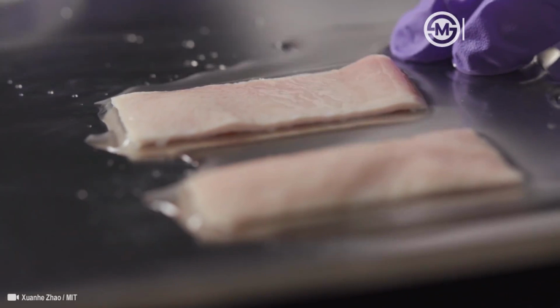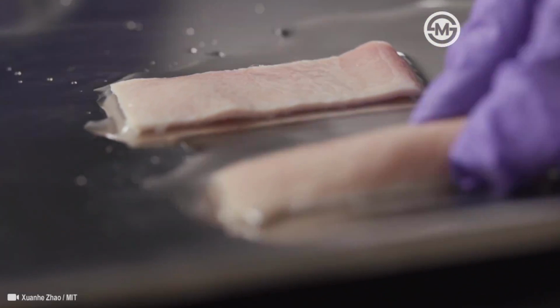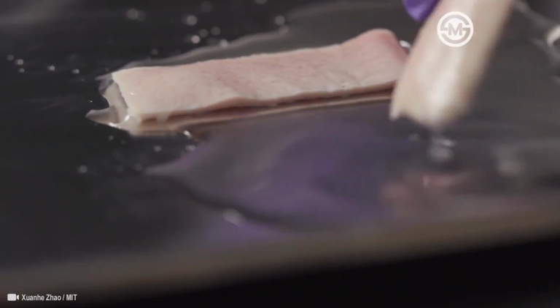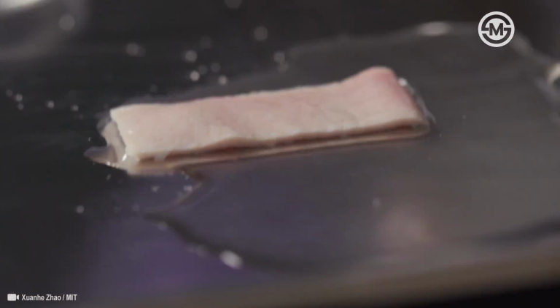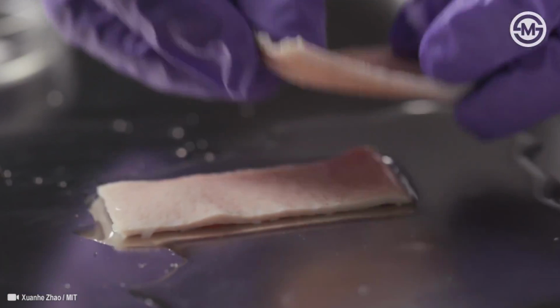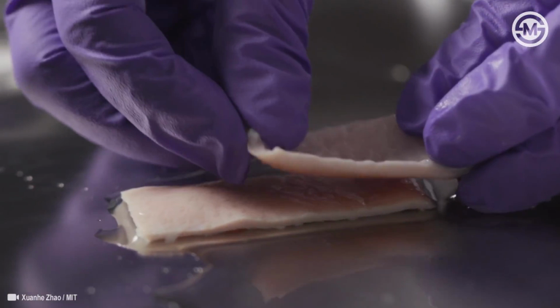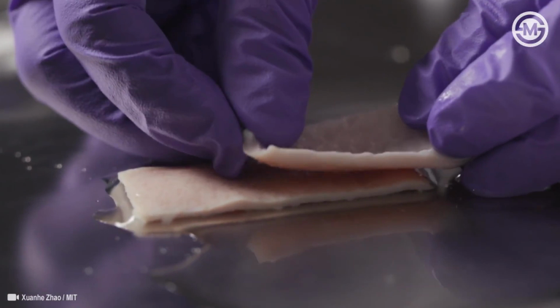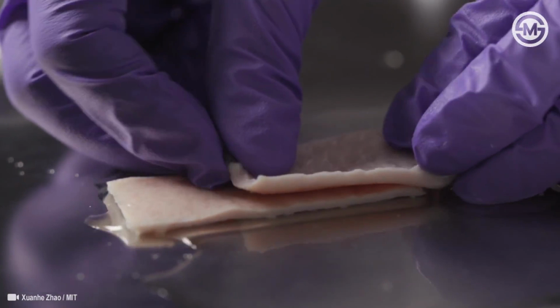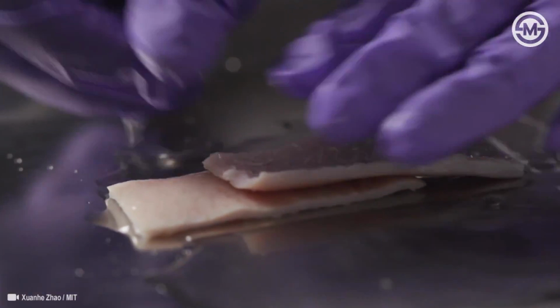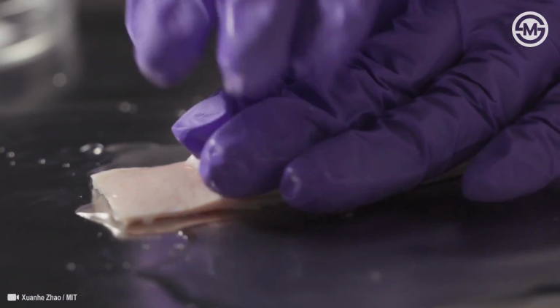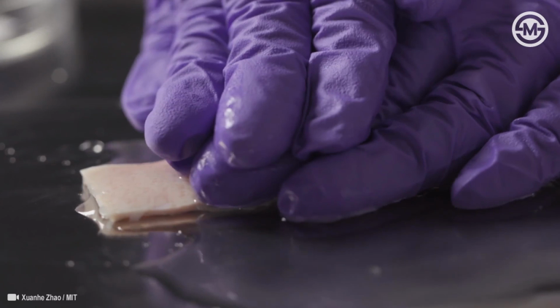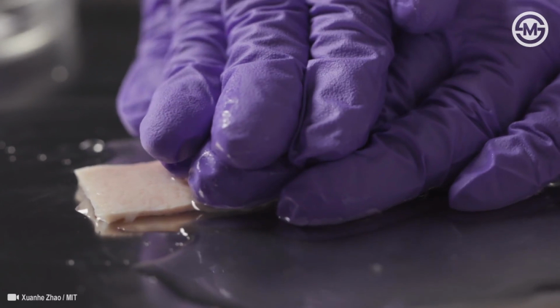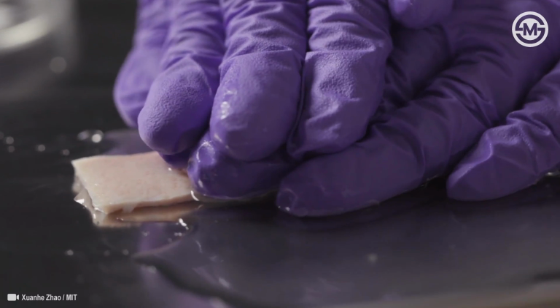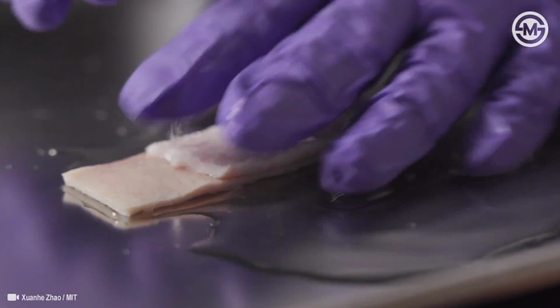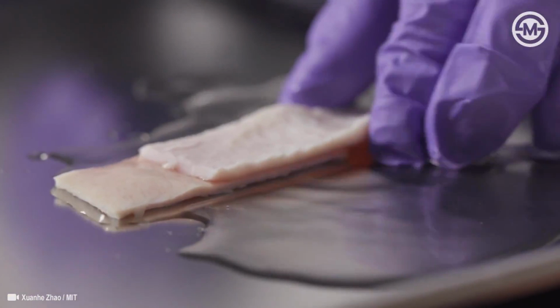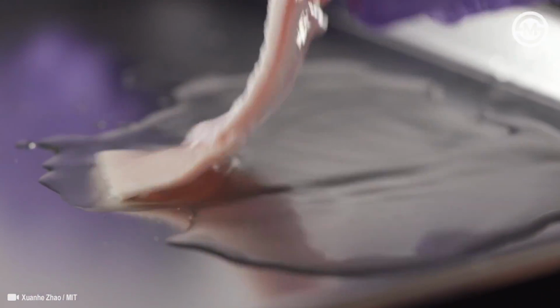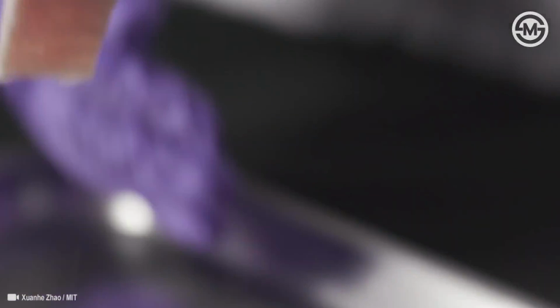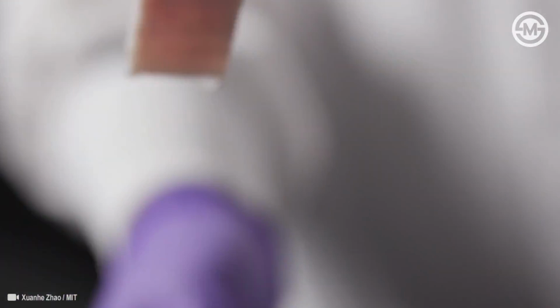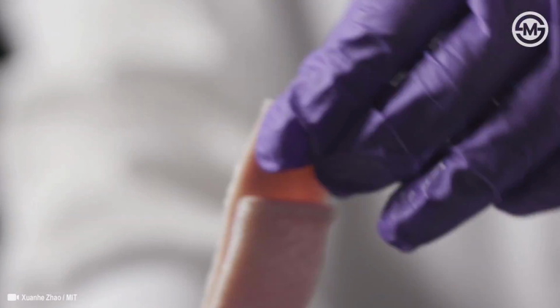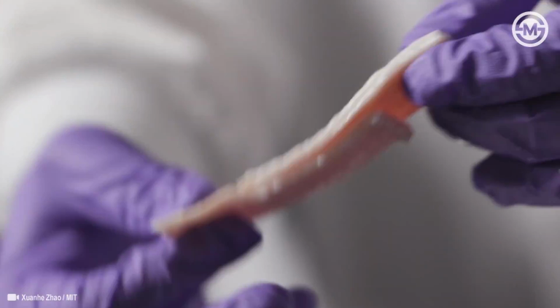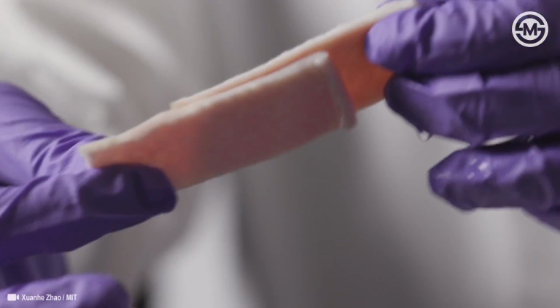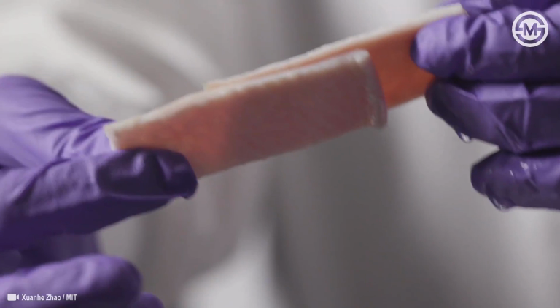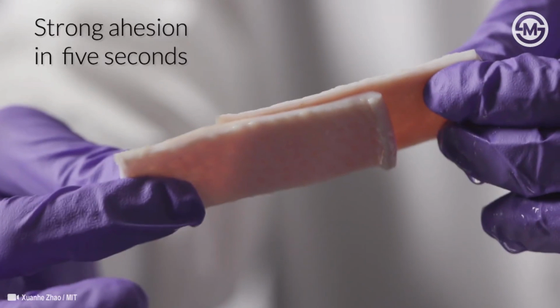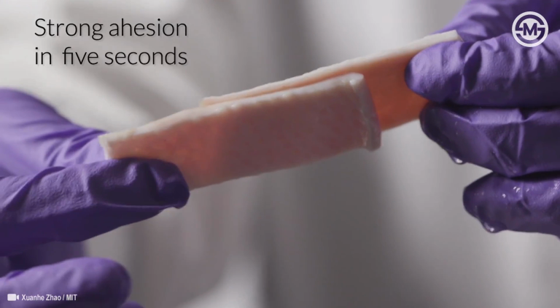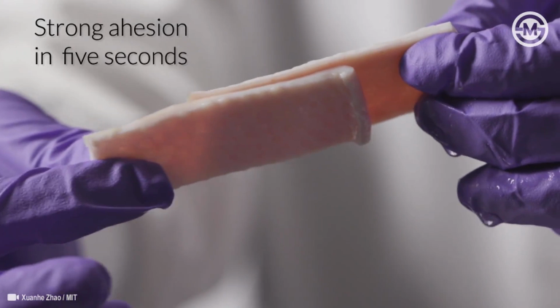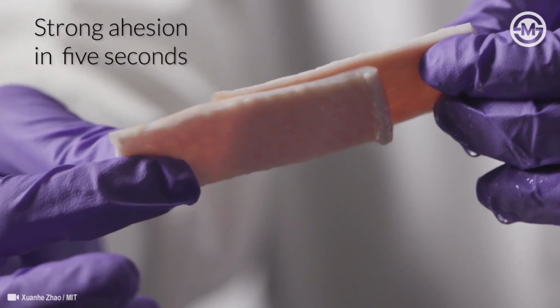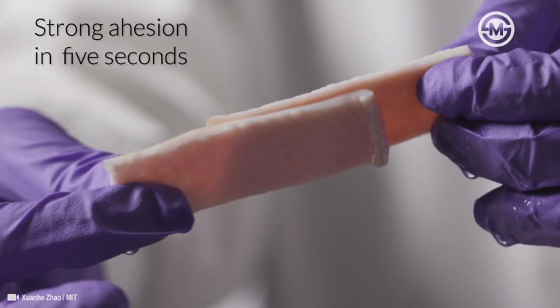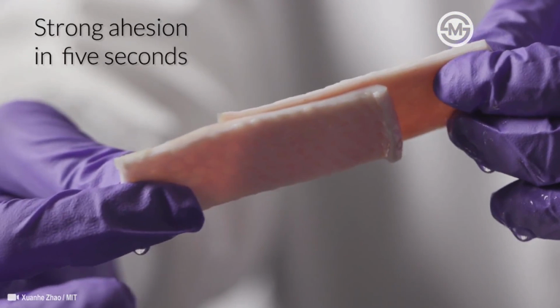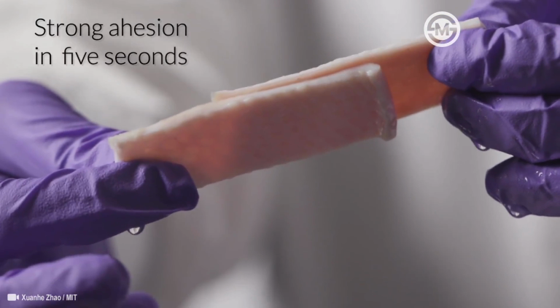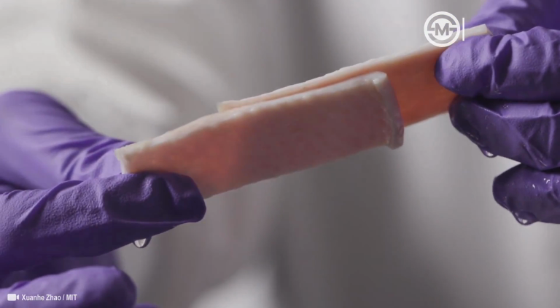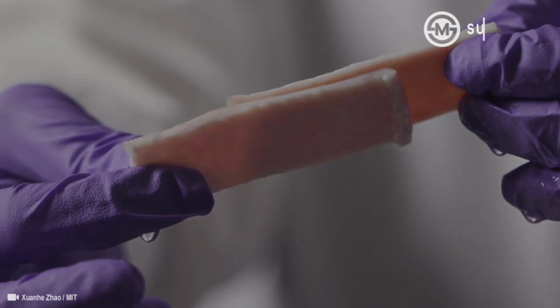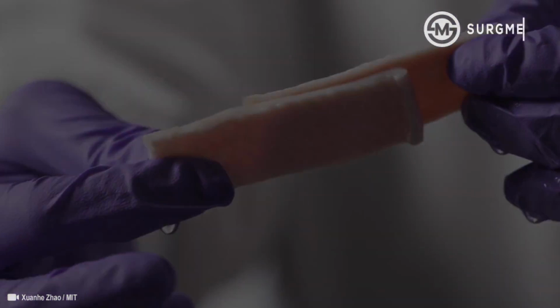The tape forms fast reversible bonds and strong covalent bonds between the bioadhesive and the tissues, which give us very fast and strong adhesion. And once the wound heals, the bioadhesive dissolves.